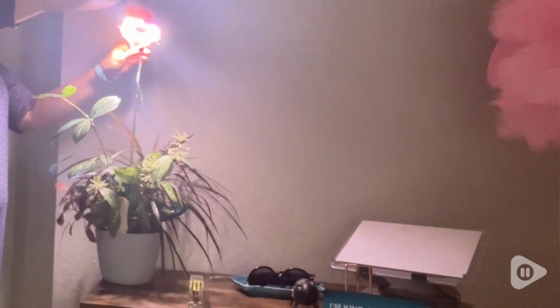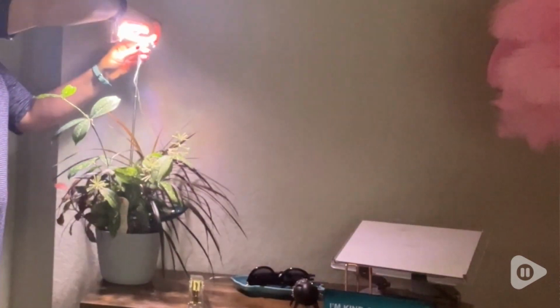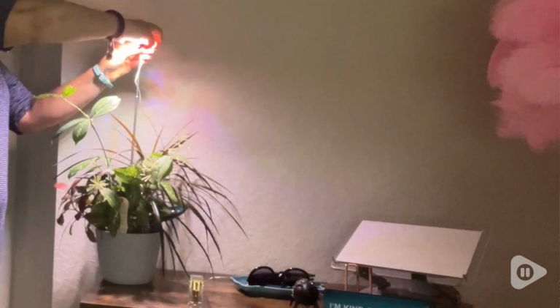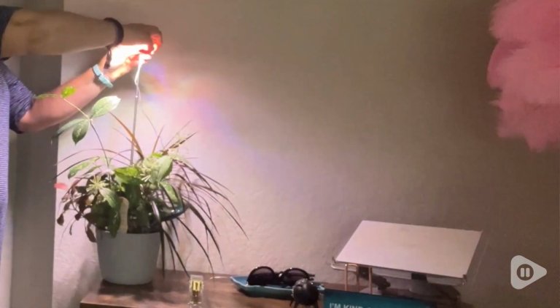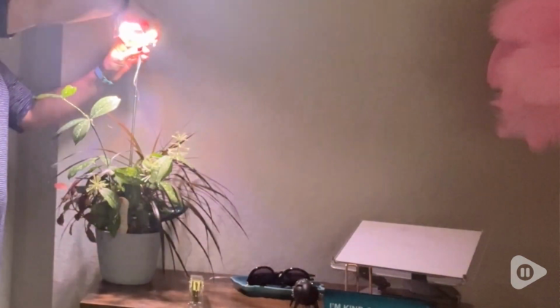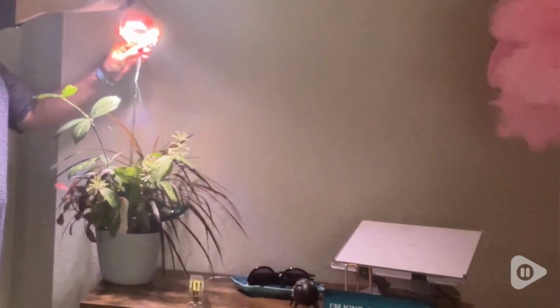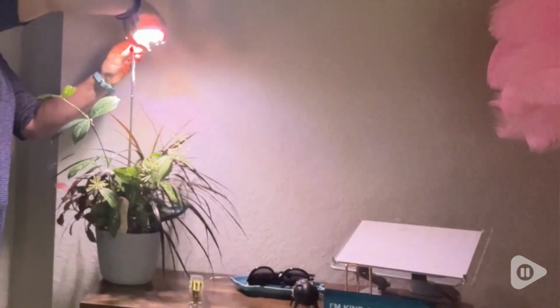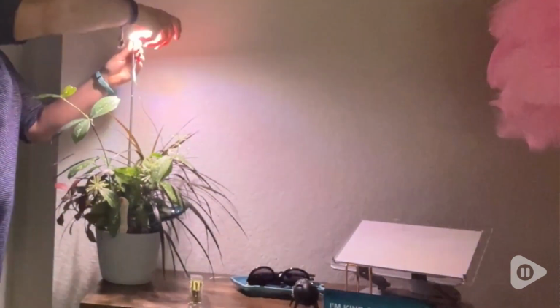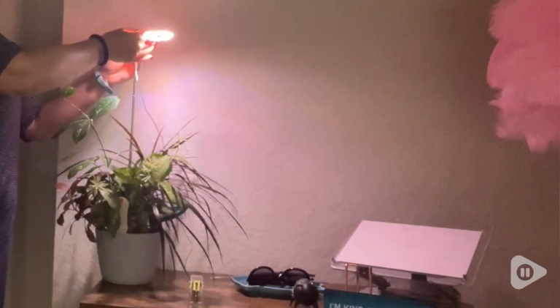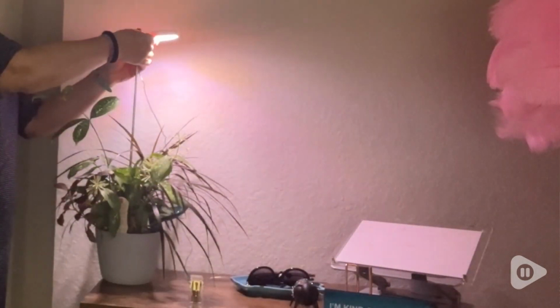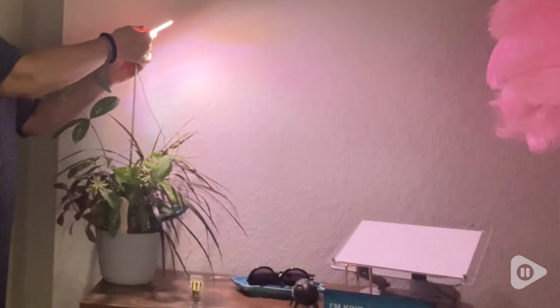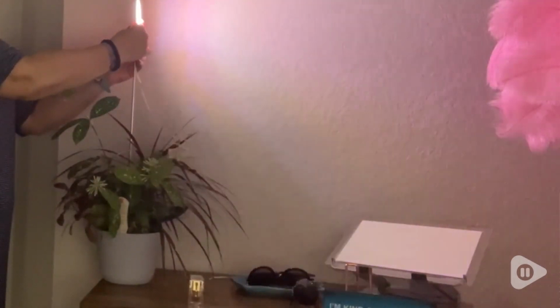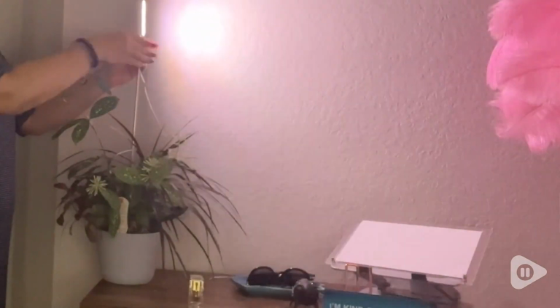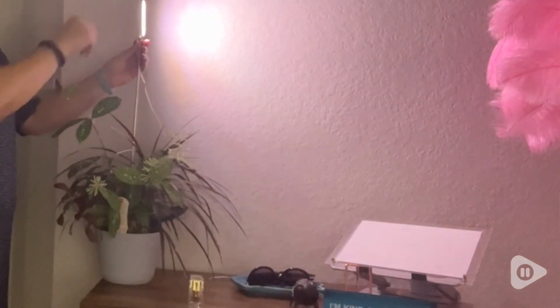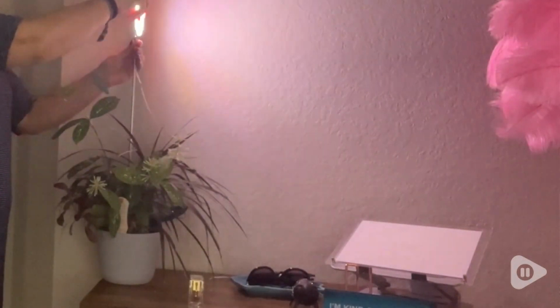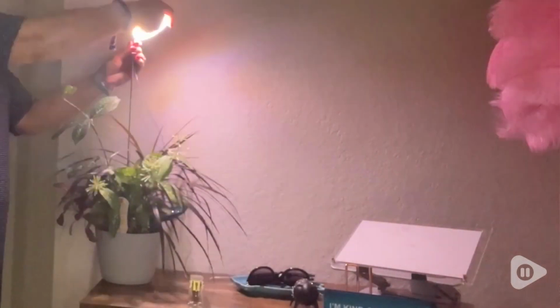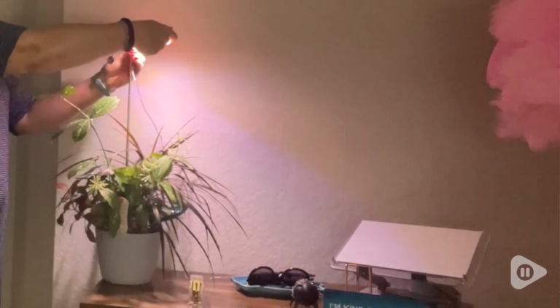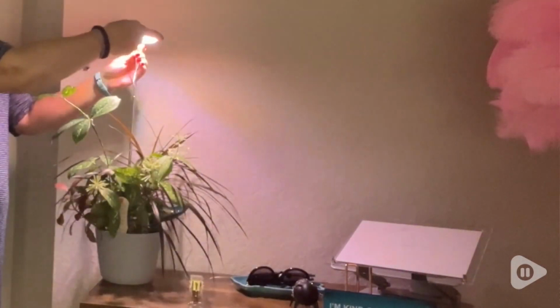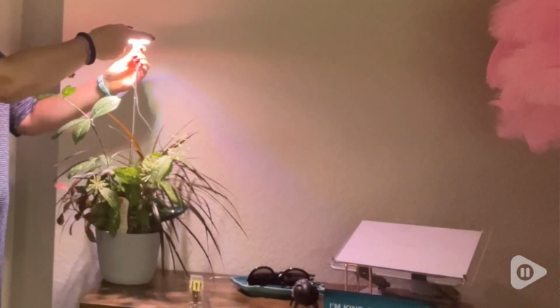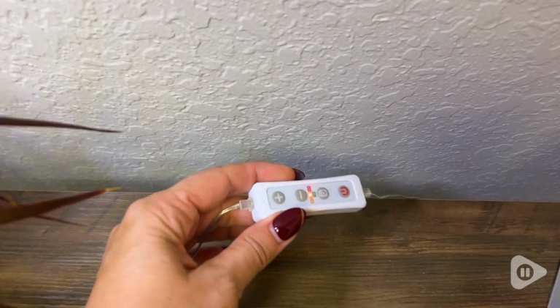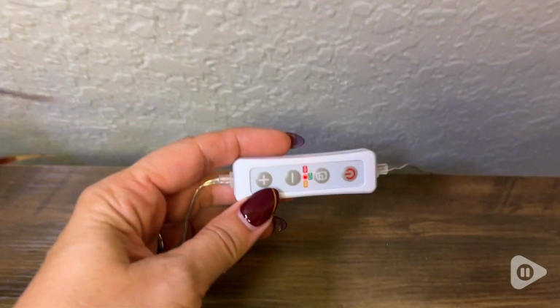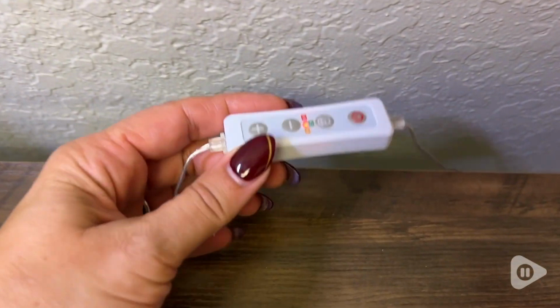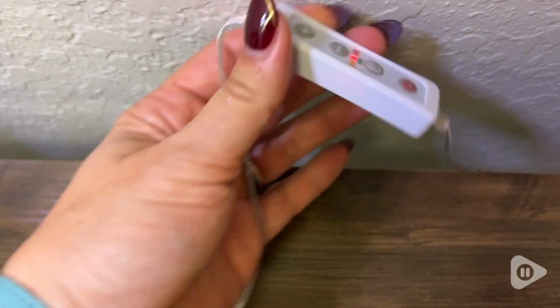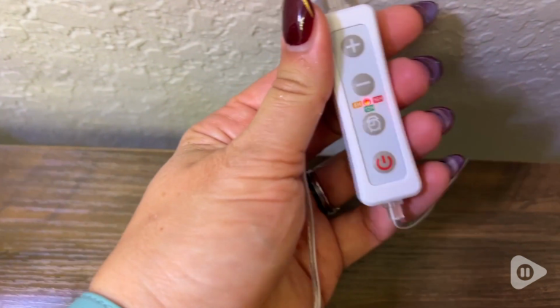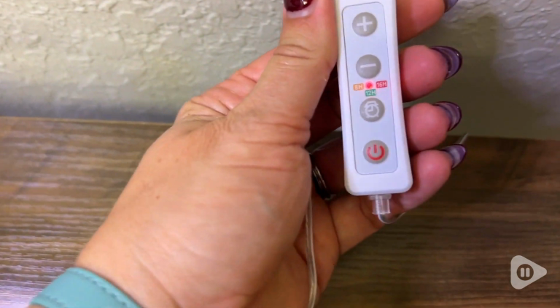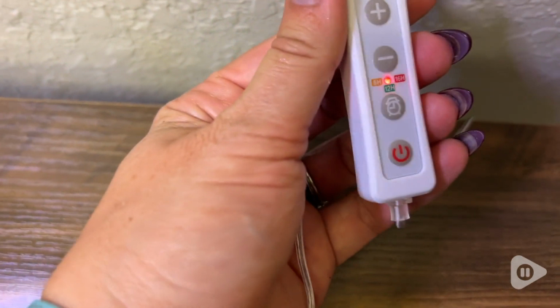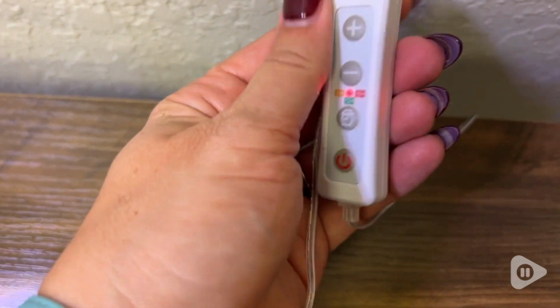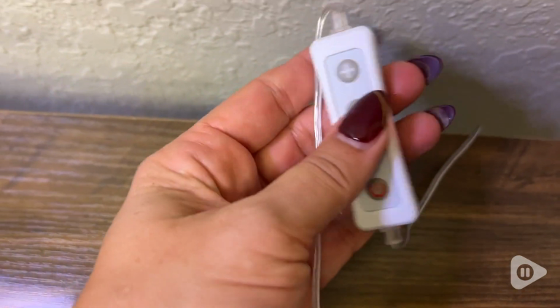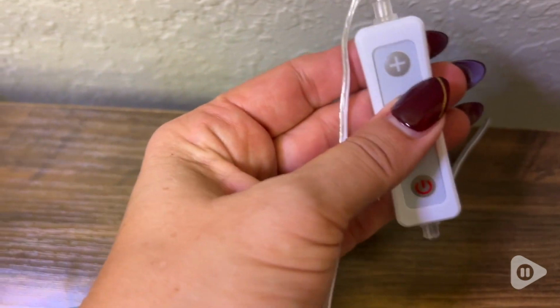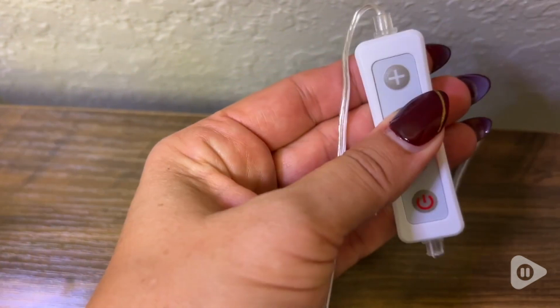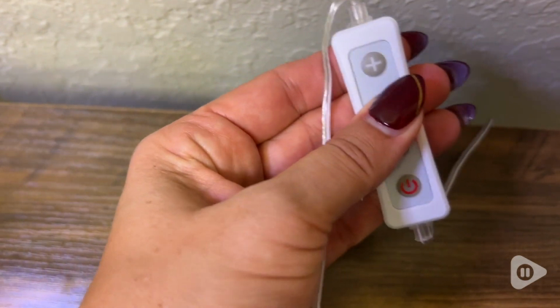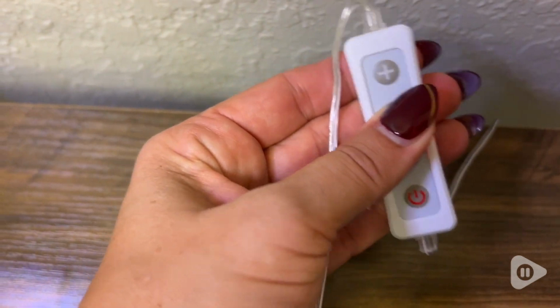It comes conveniently with a timer so you can choose between three different times. It'll go on or off on its own, and also has a dimming switch or a brightening switch, so you really can adjust this to whatever you need for your plants.